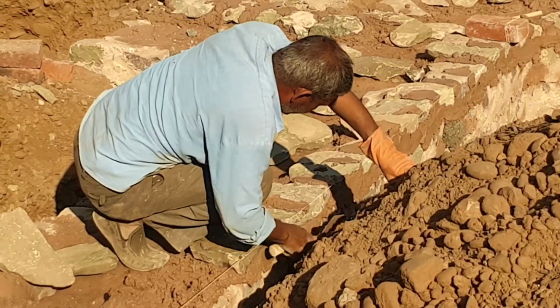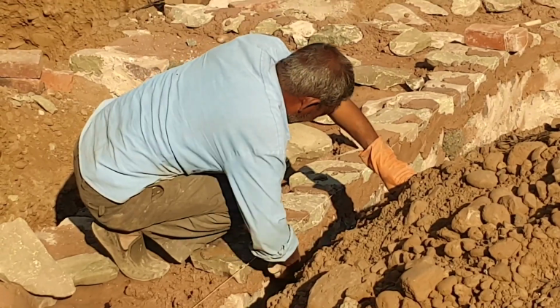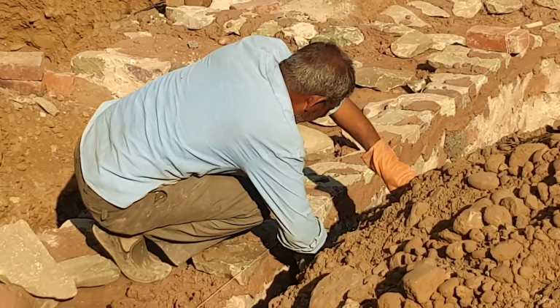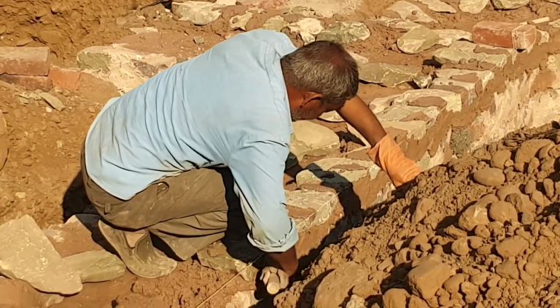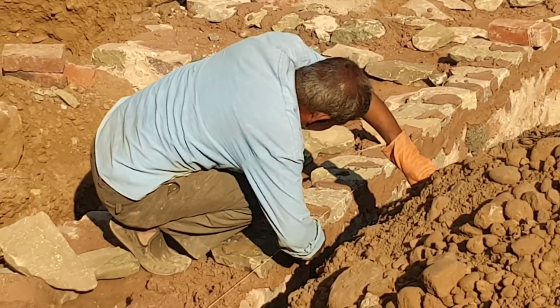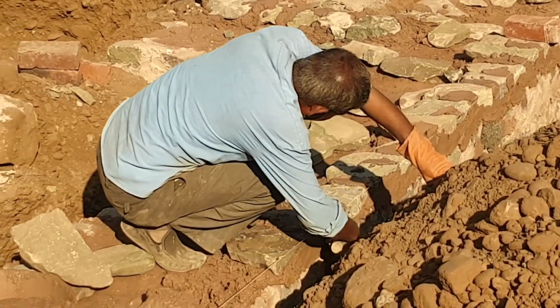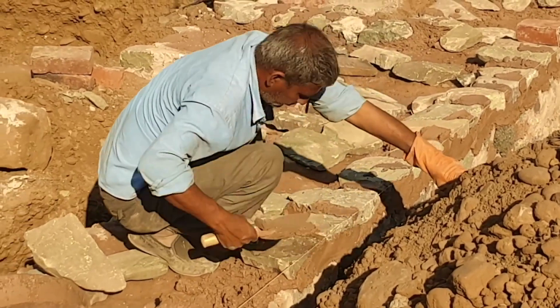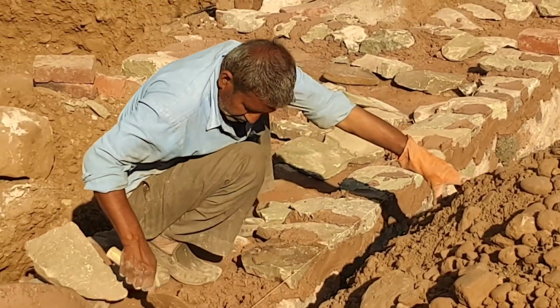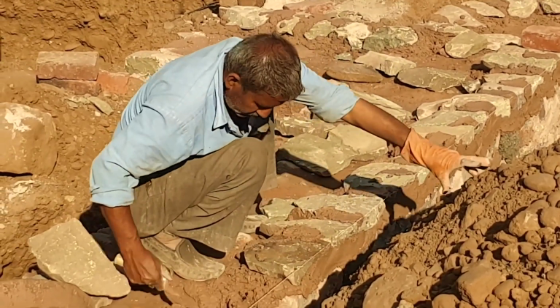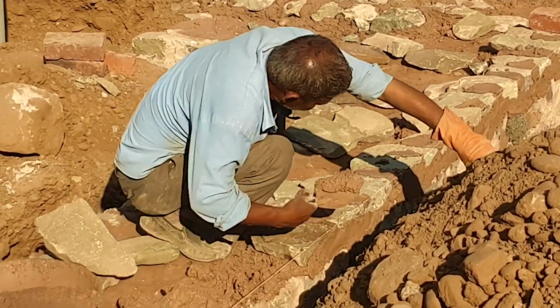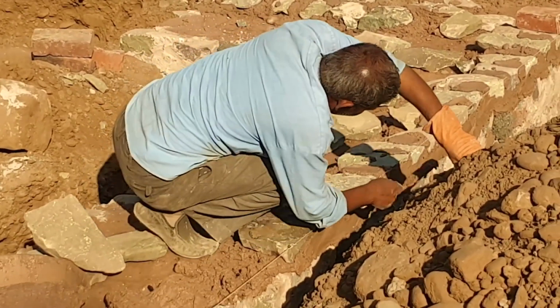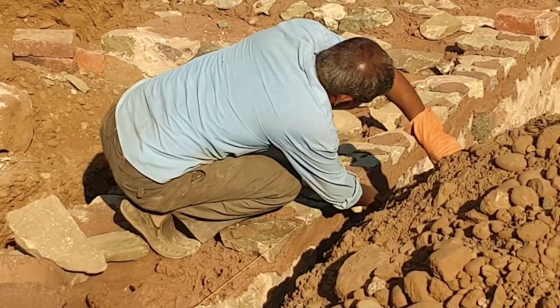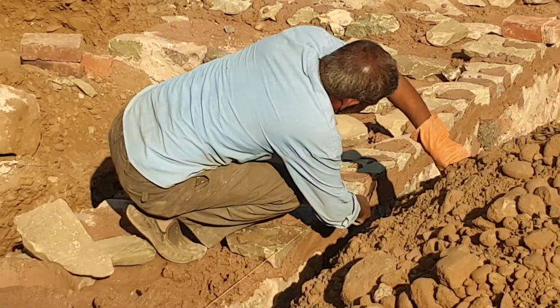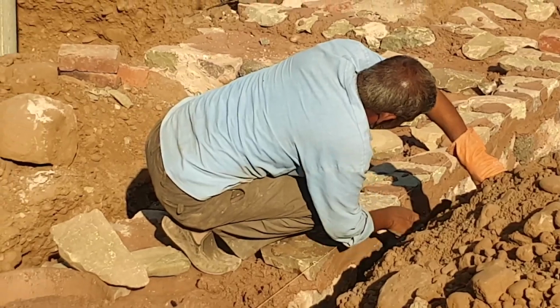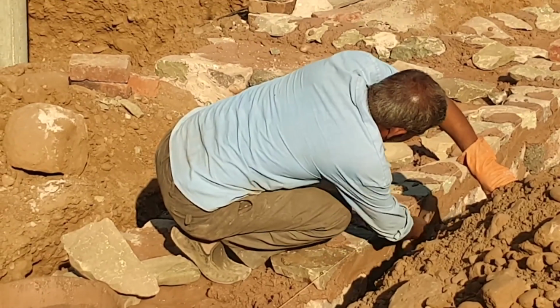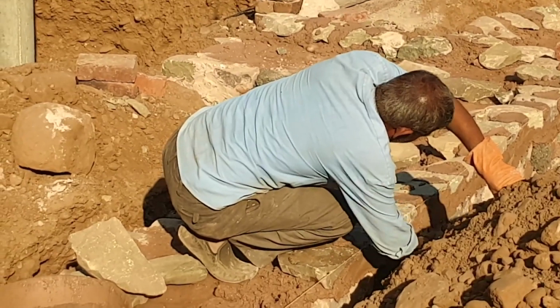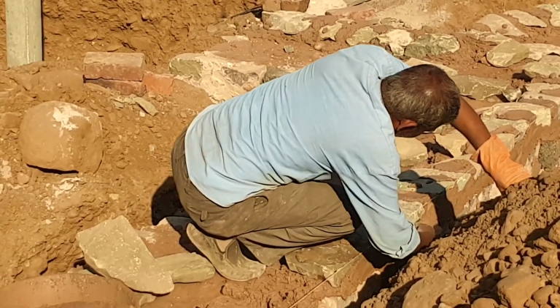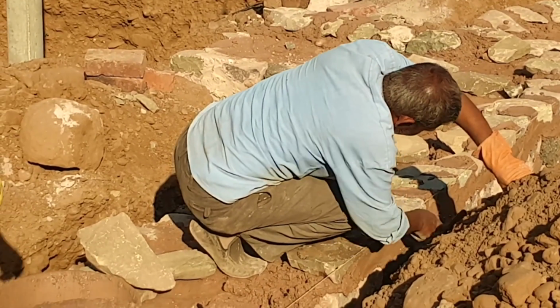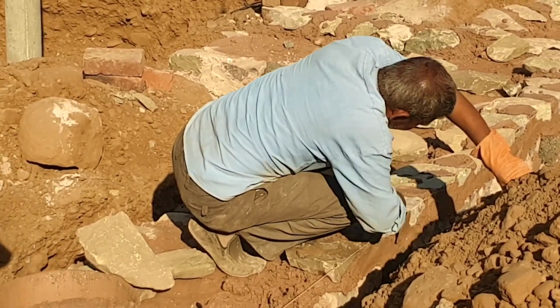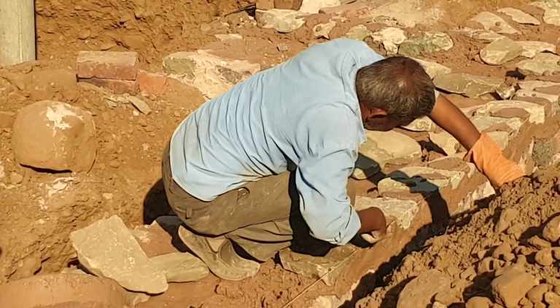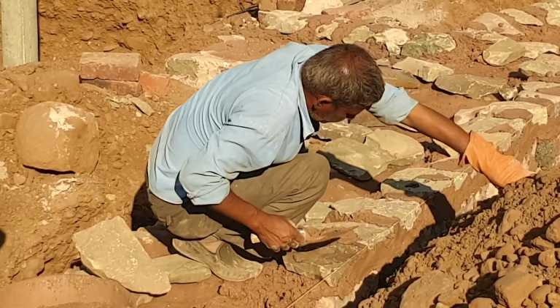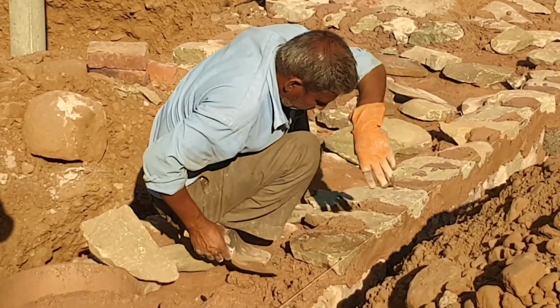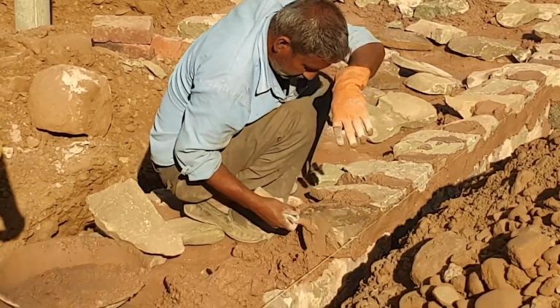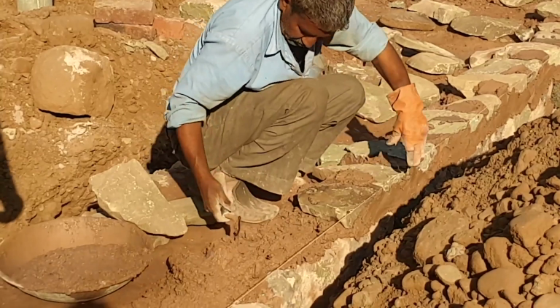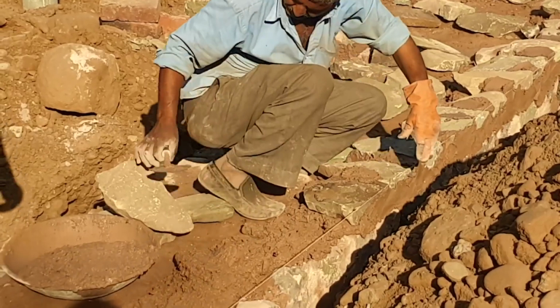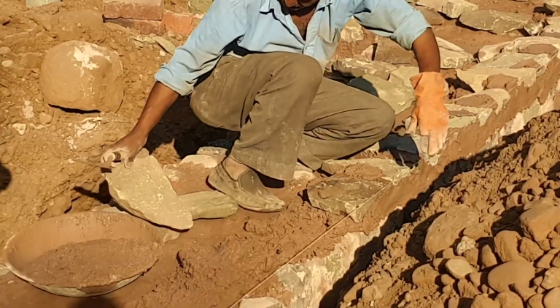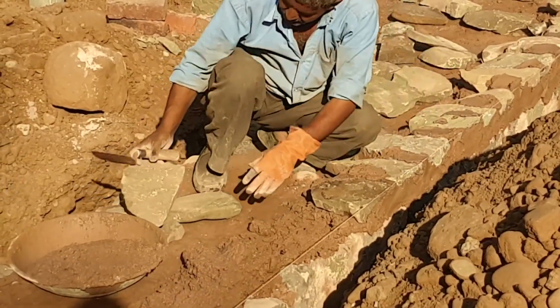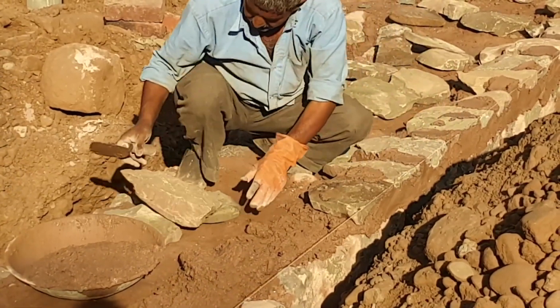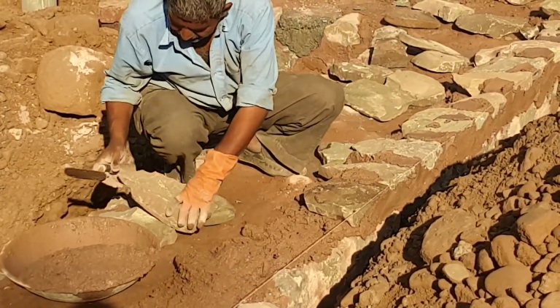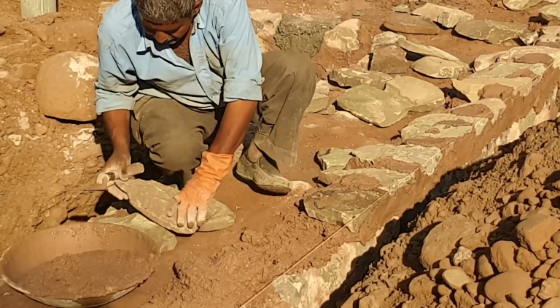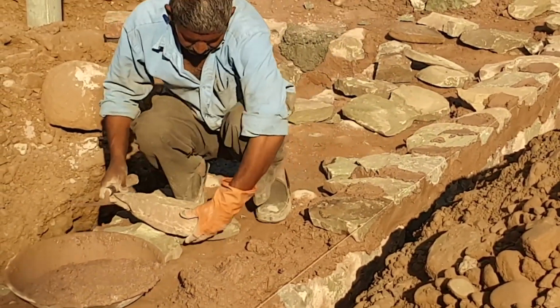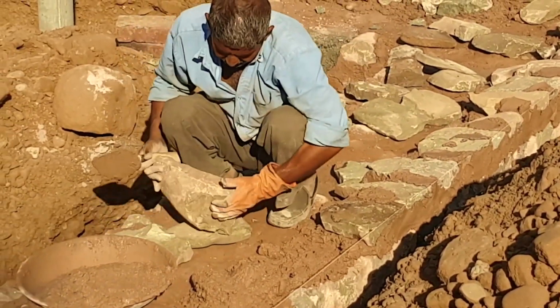The foundations in our house have been built with stone and lime water. We used stone because it's a local material and it was easier for us to build a big three-foot foundation with stone rather than making it with brick.